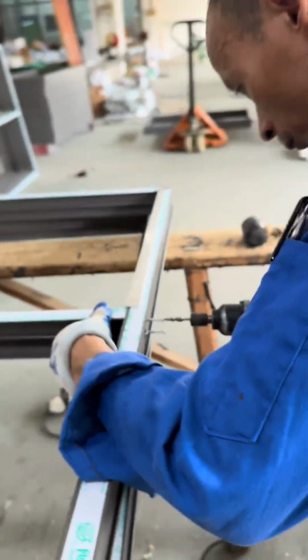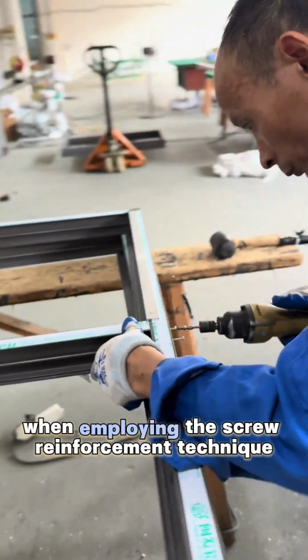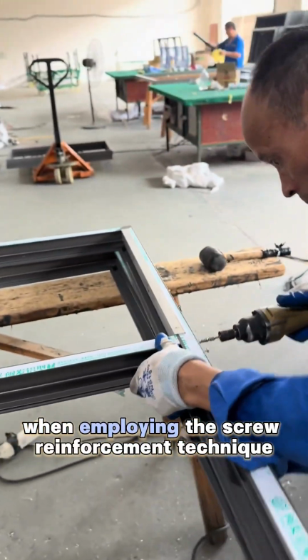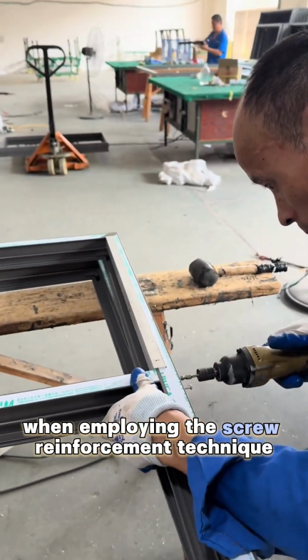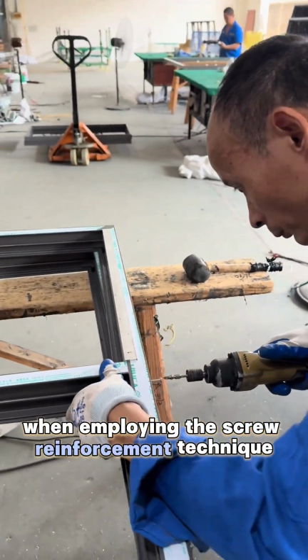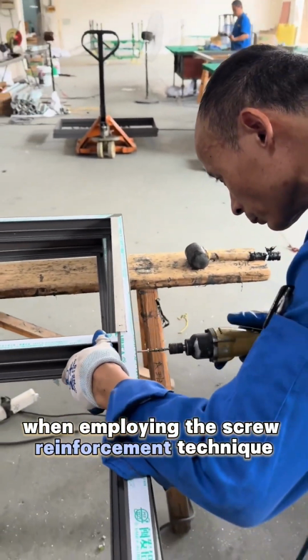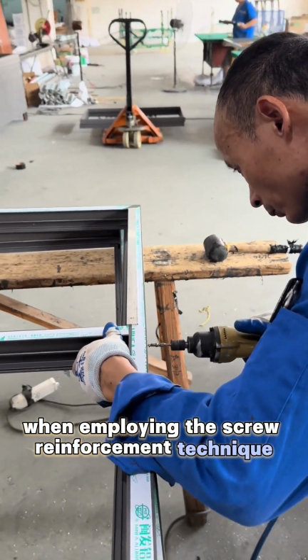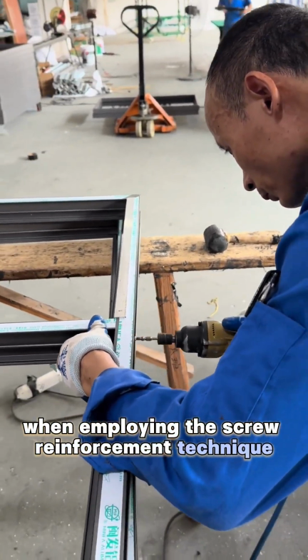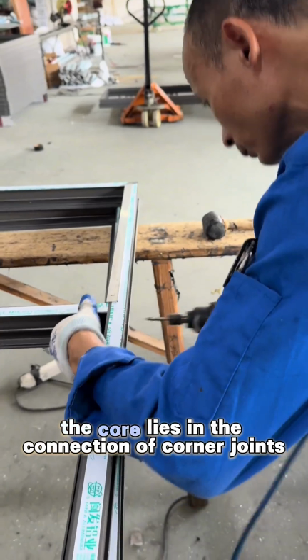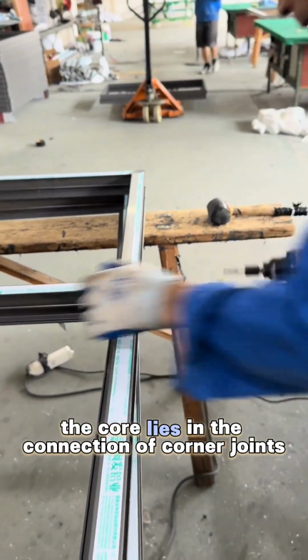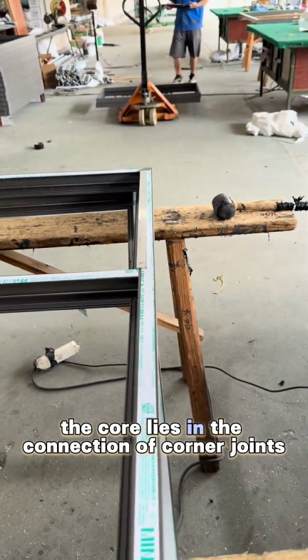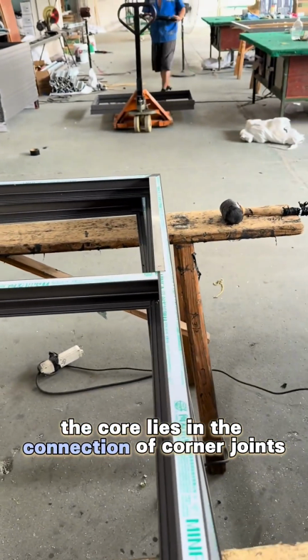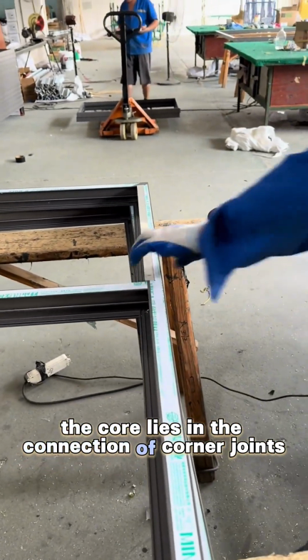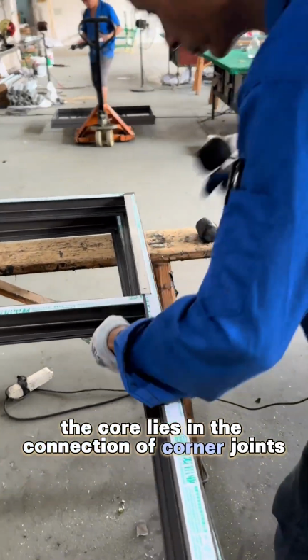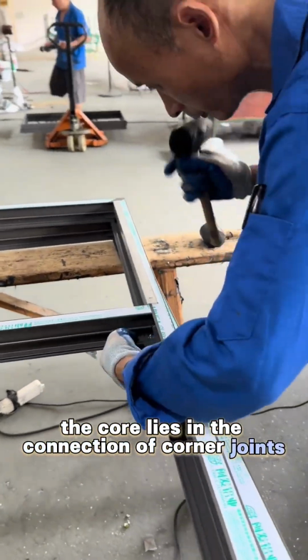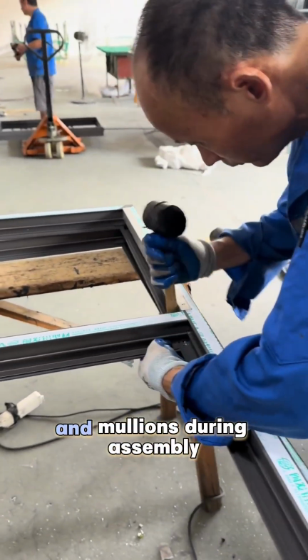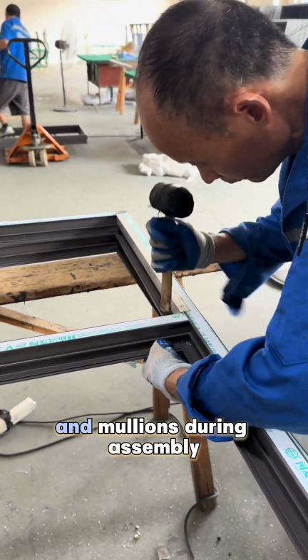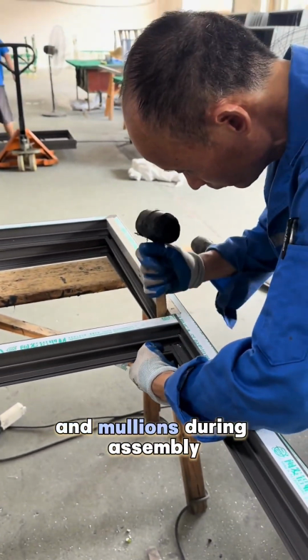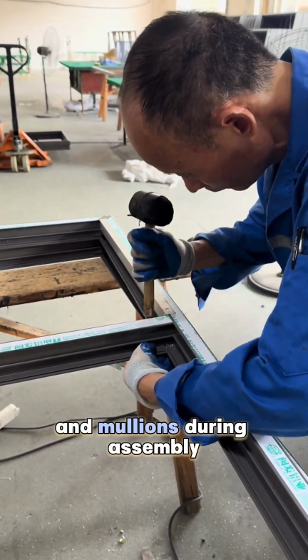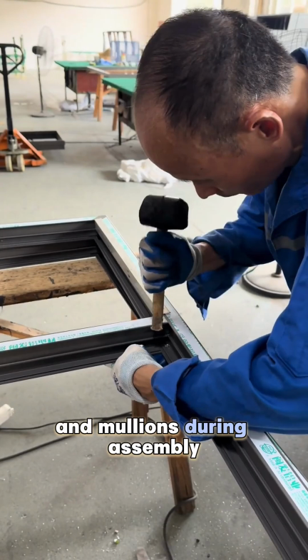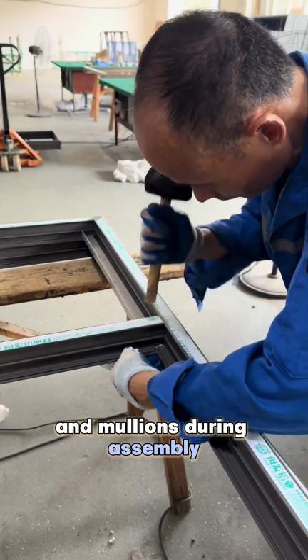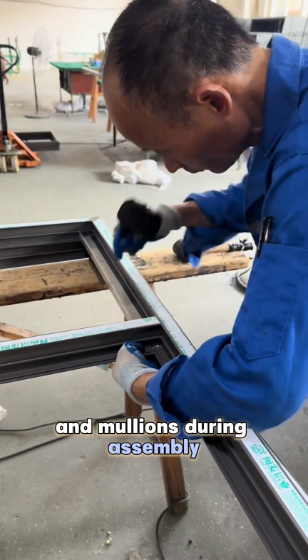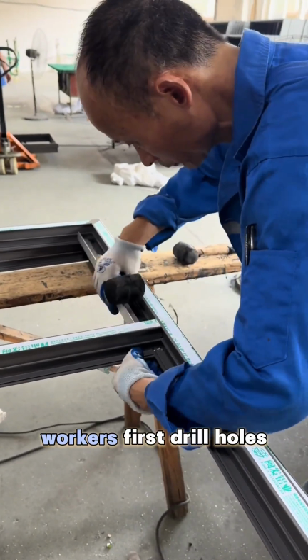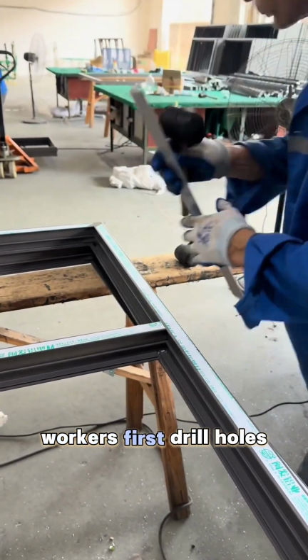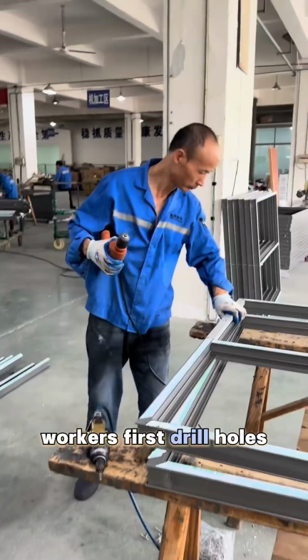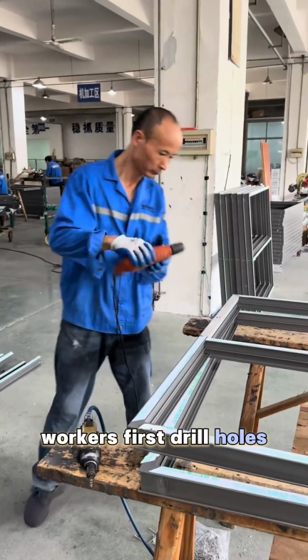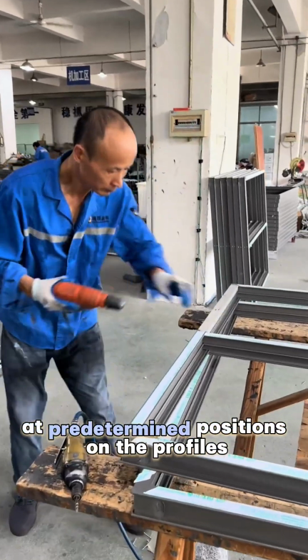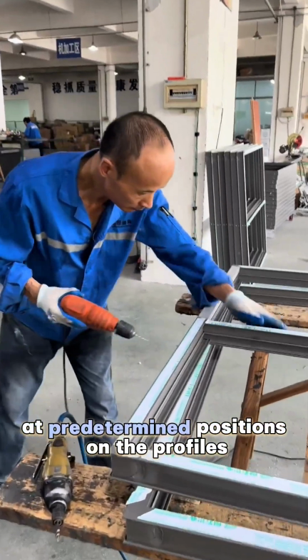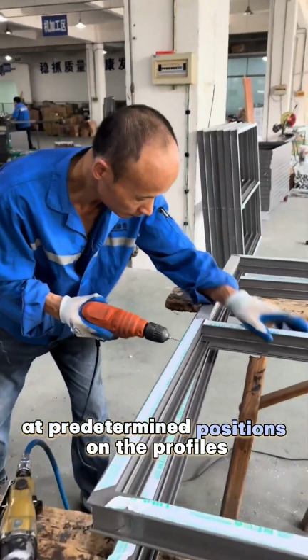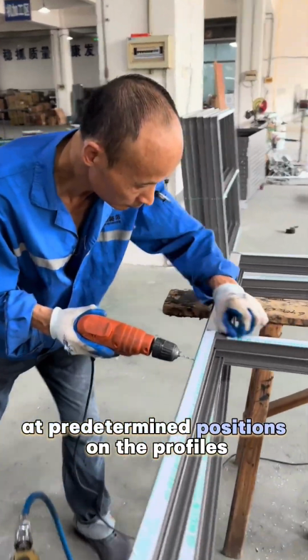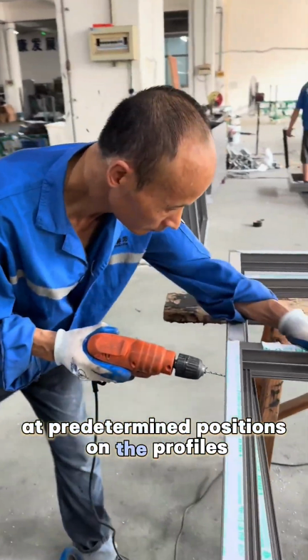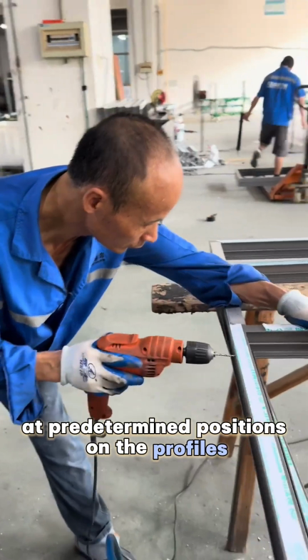When employing the screw reinforcement technique, the core lies in the connection of corner joints and mullions. During assembly, workers first drill holes at predetermined positions on the profiles.